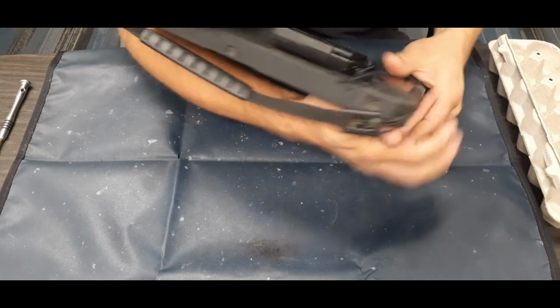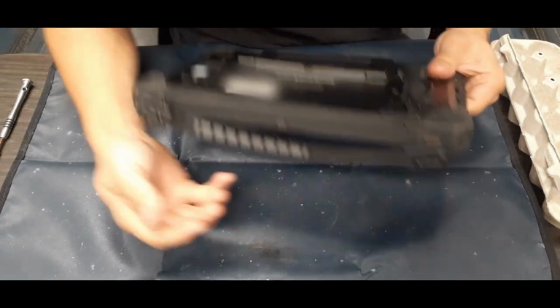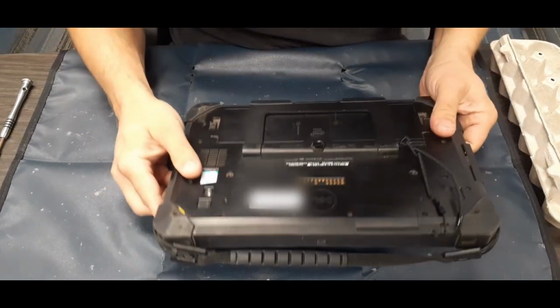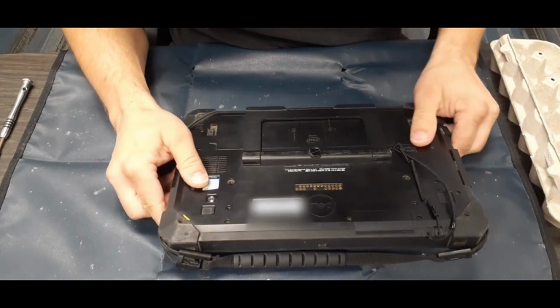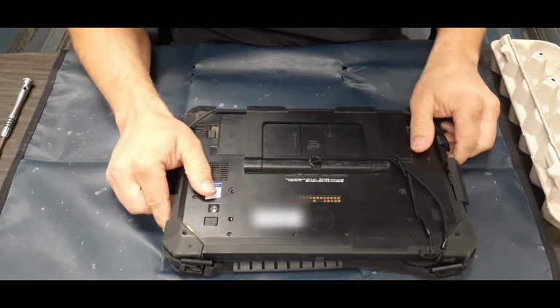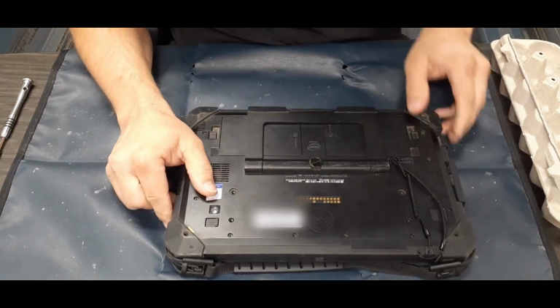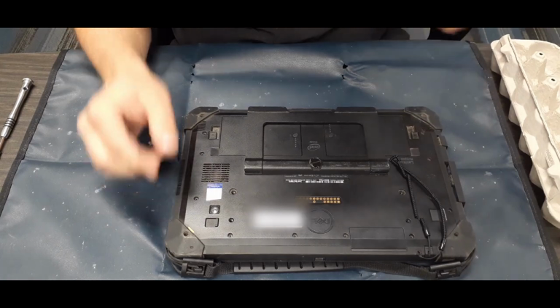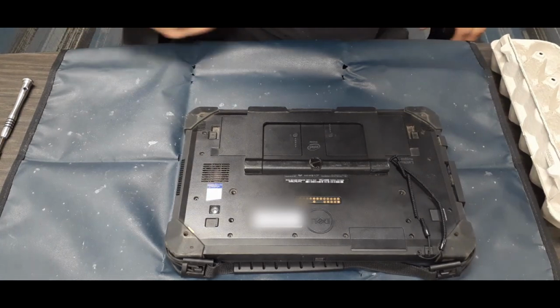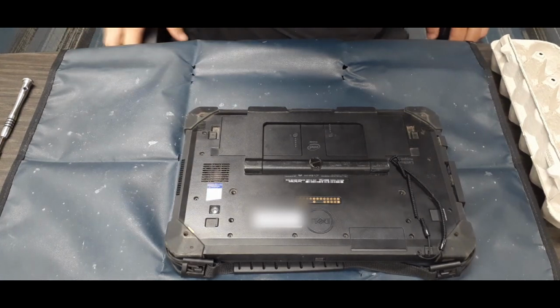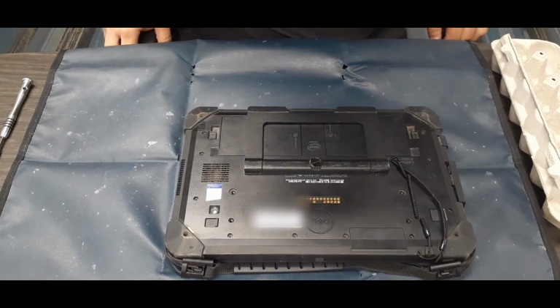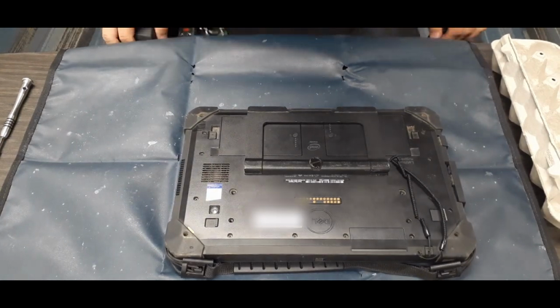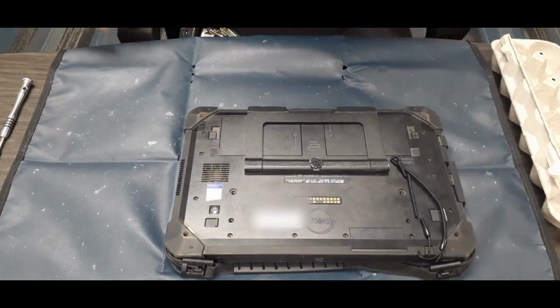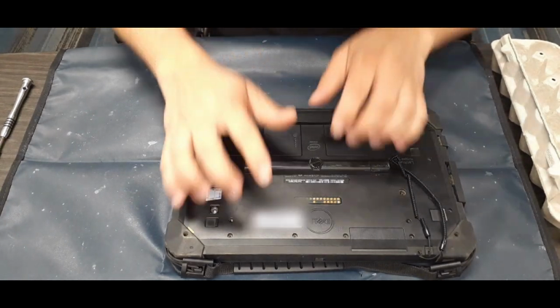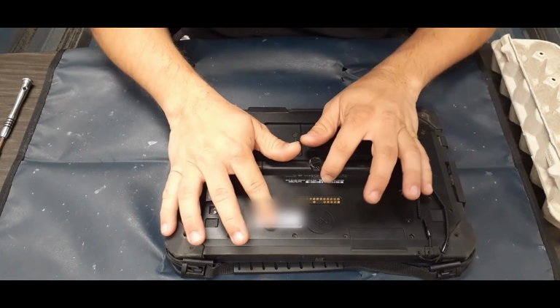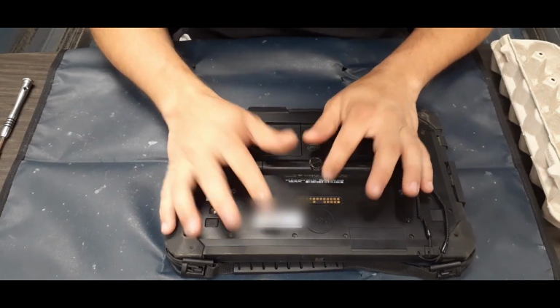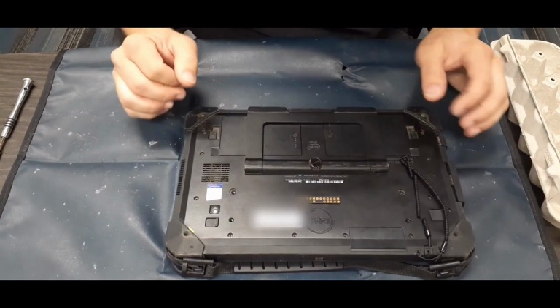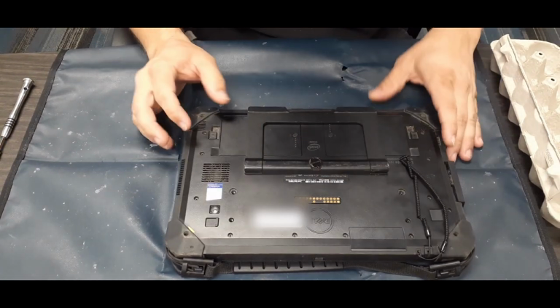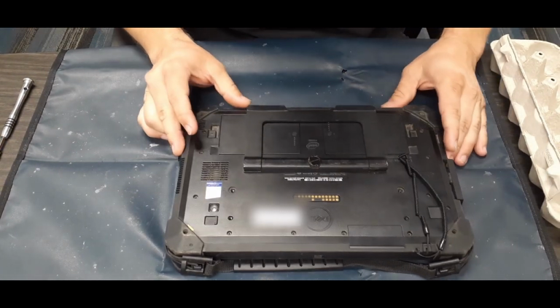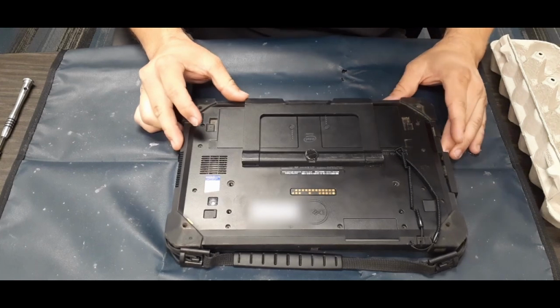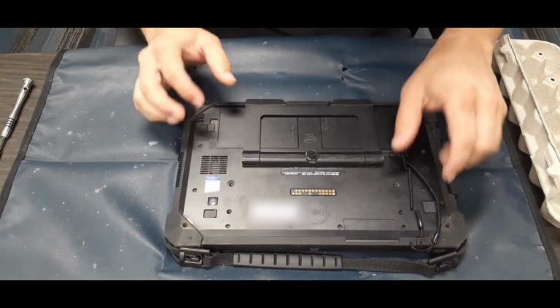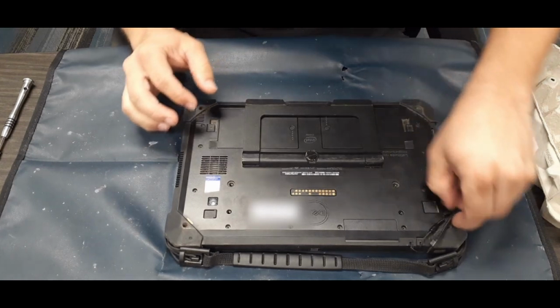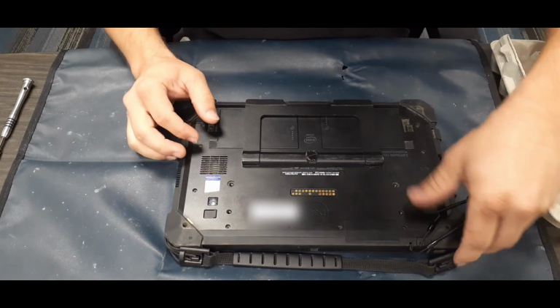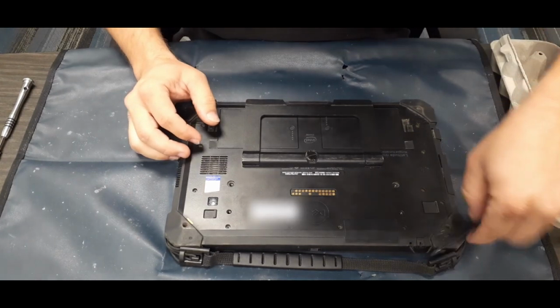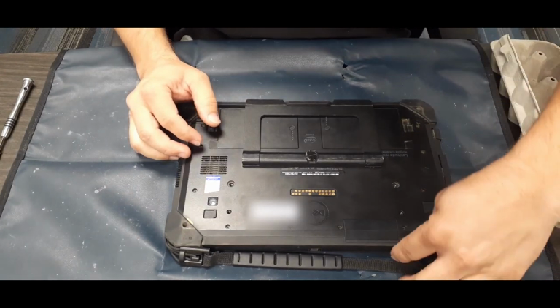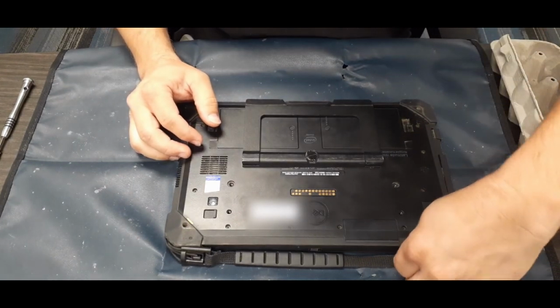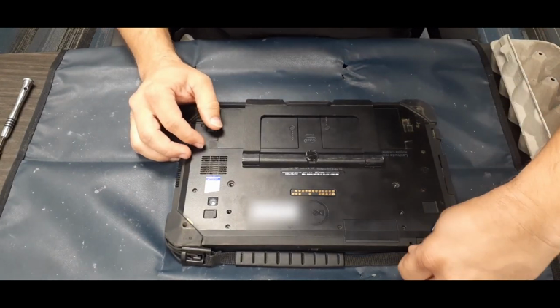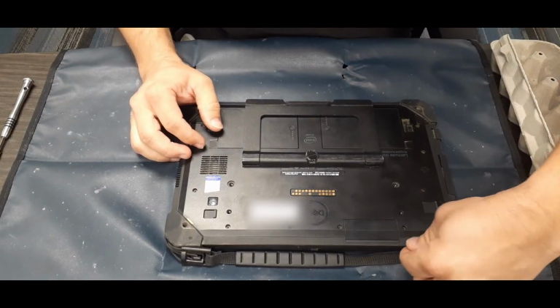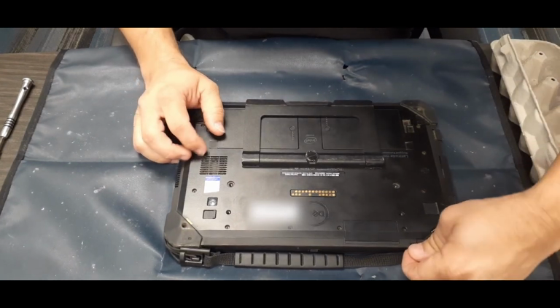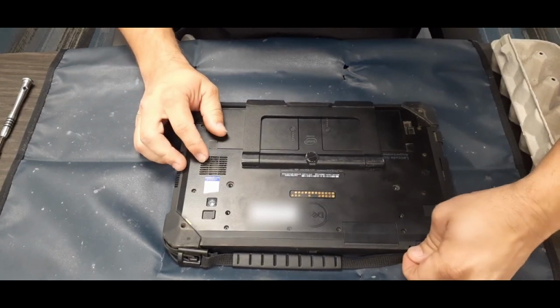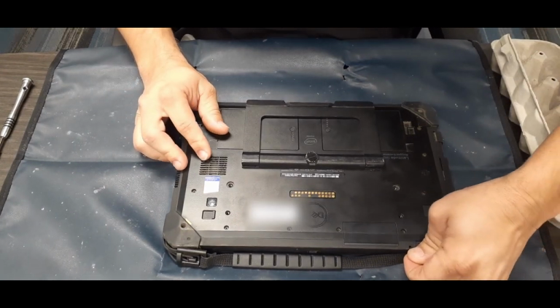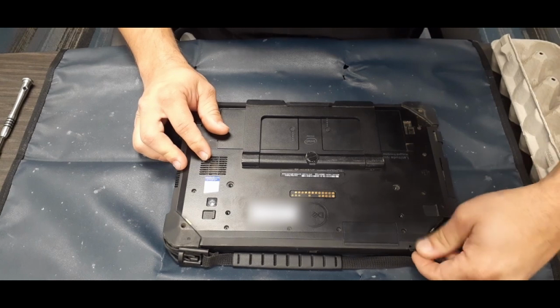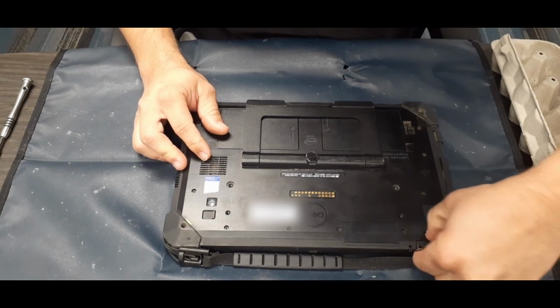The issue with this one is that the power jack port has broken. The inside has been damaged and it no longer charges properly. So we're going to go ahead and switch that out.